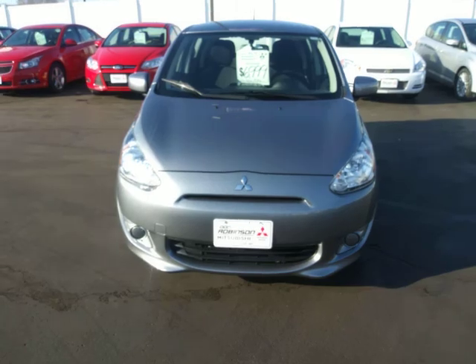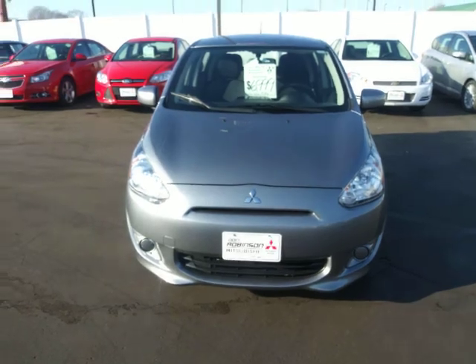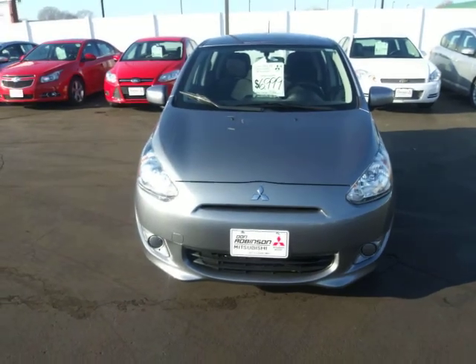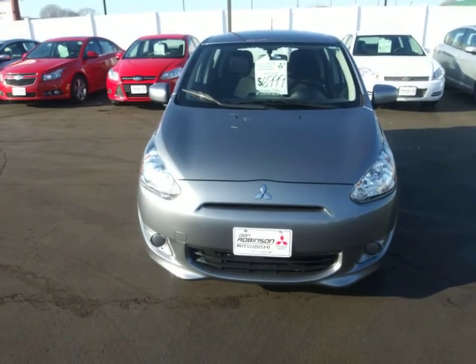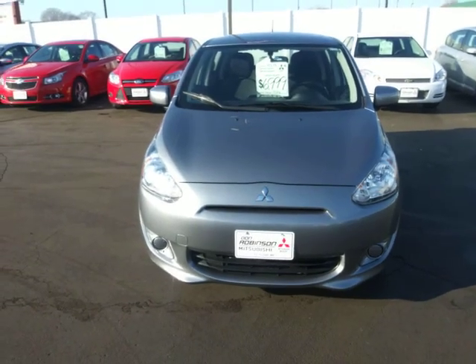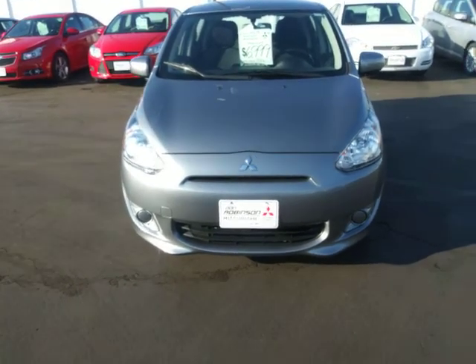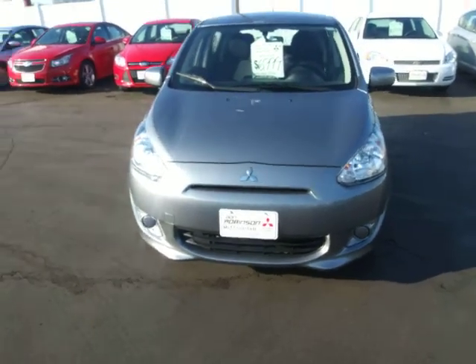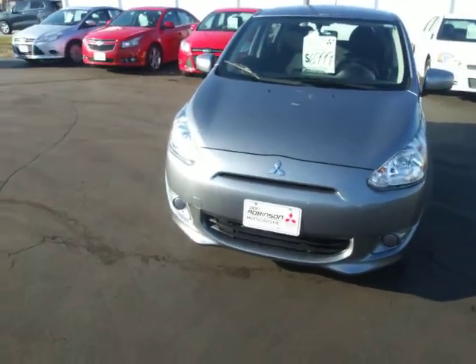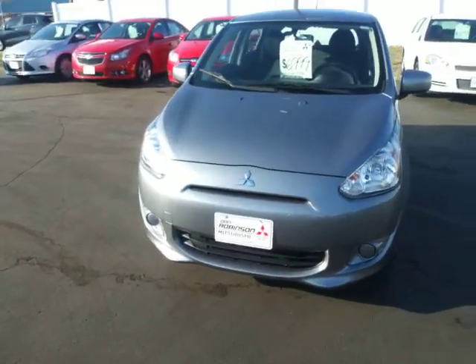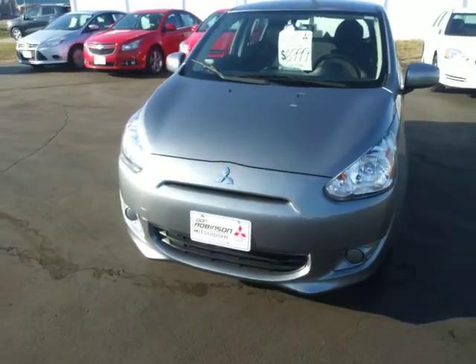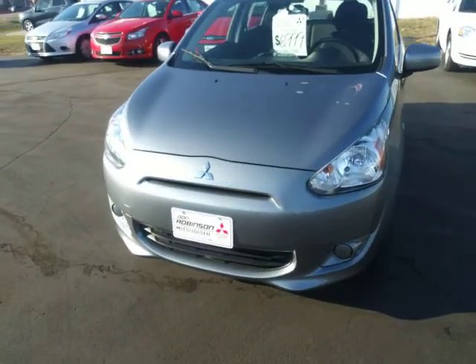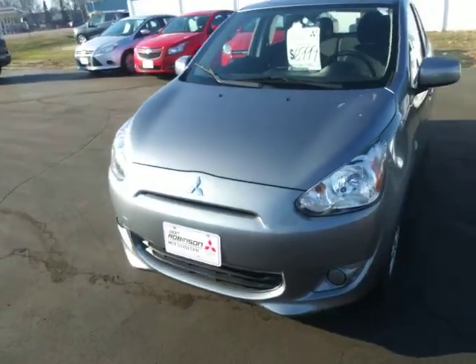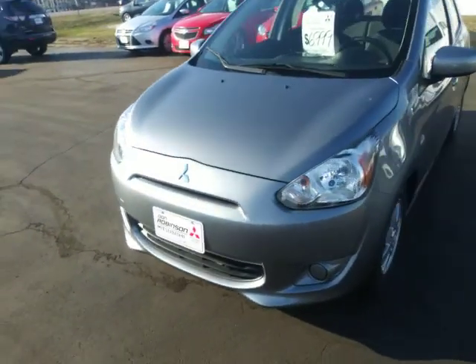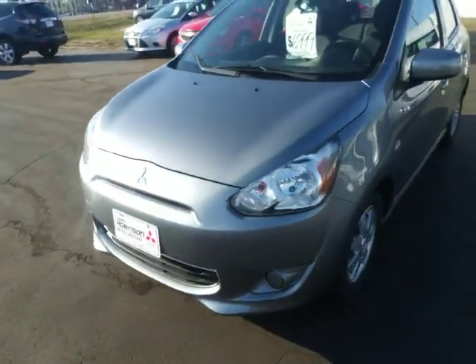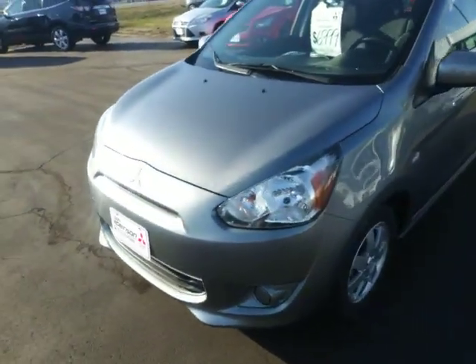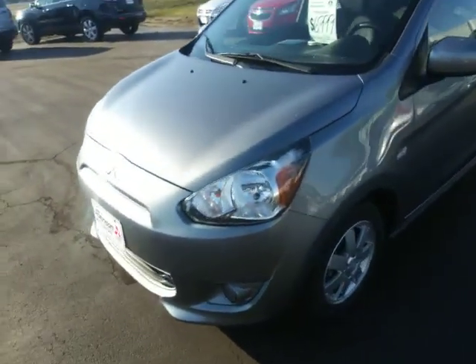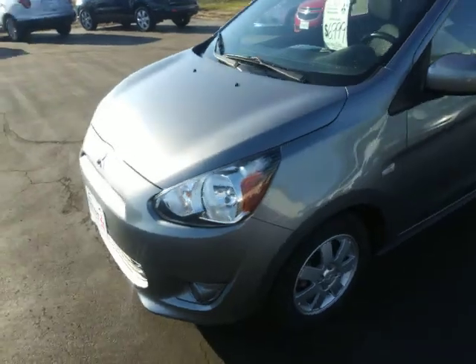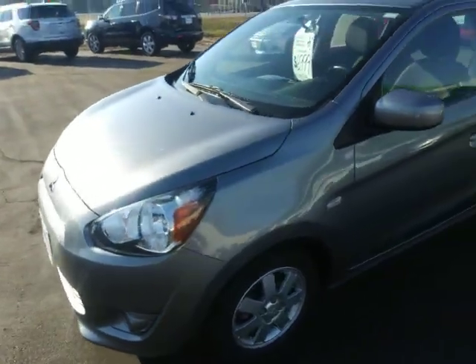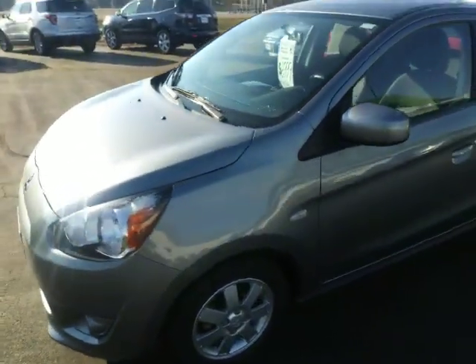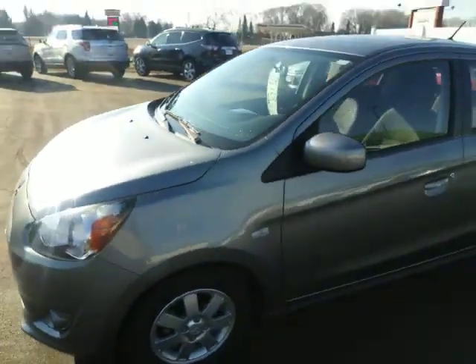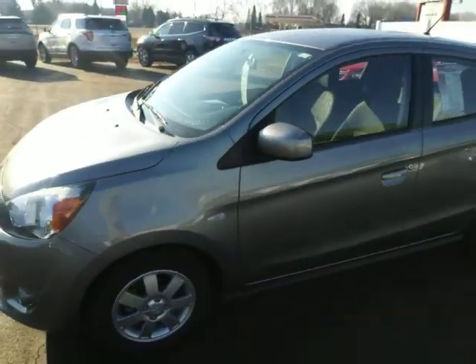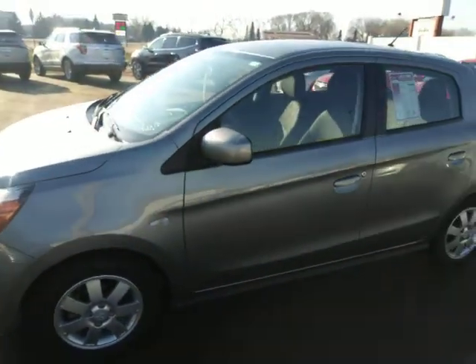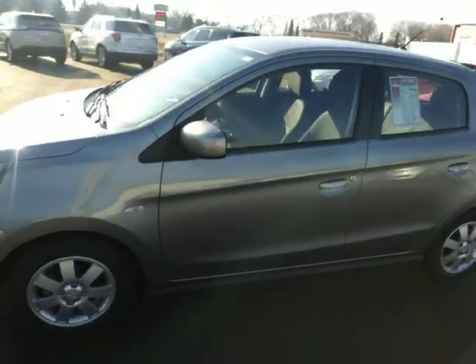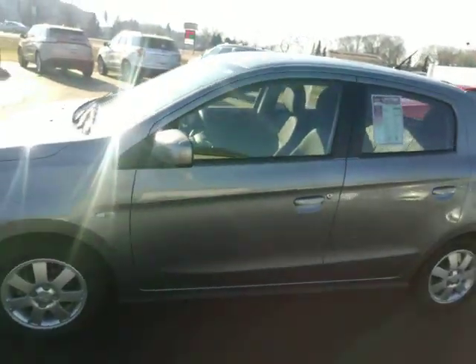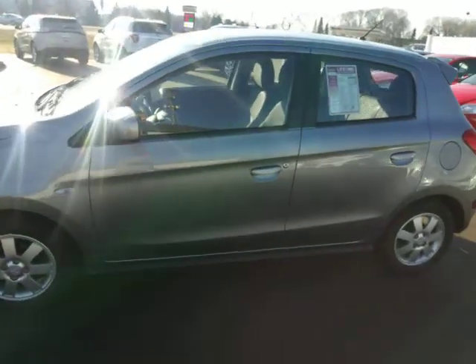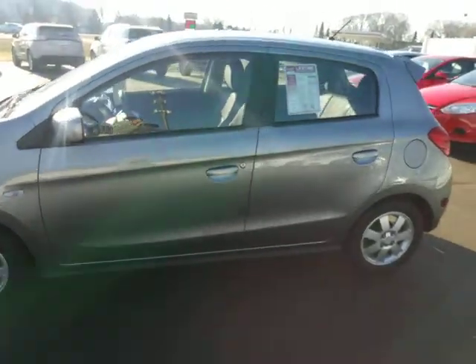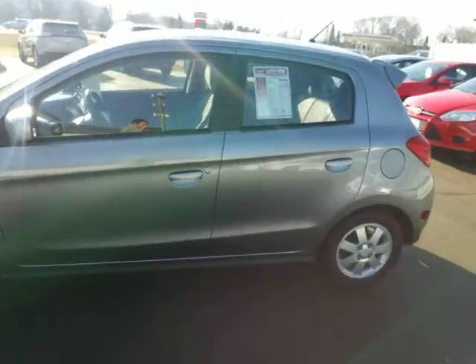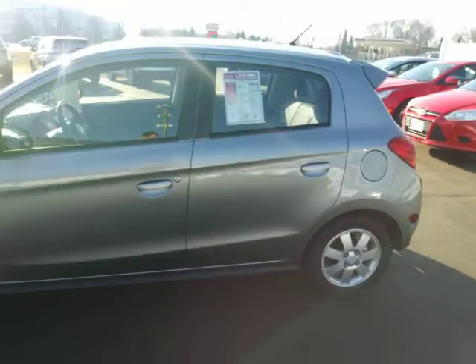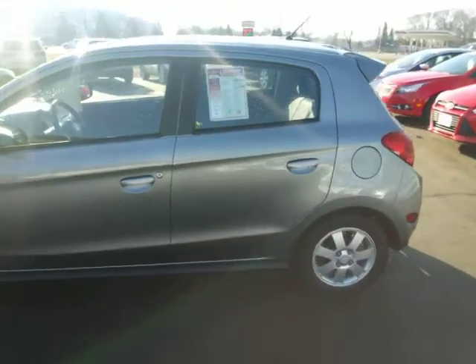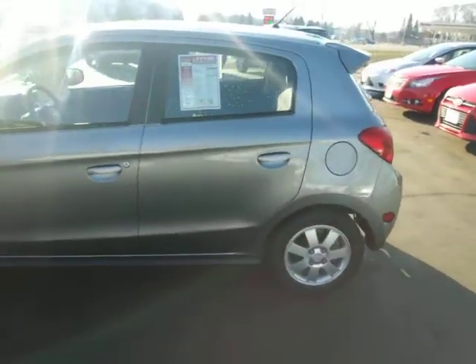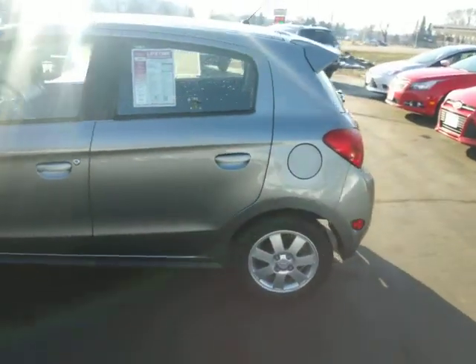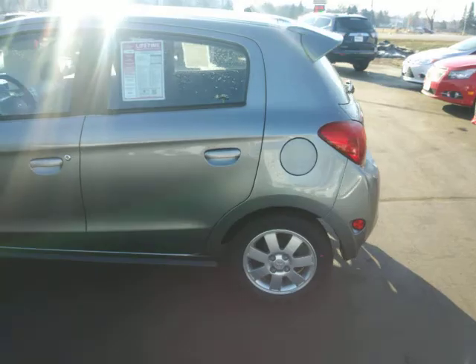Here is the Mitsubishi that you were looking at. I'm just doing a quick walk around — beautiful, clean car. My name is Brad with Down Robinson Mitsubishi.